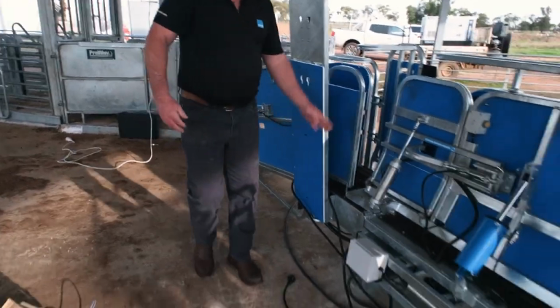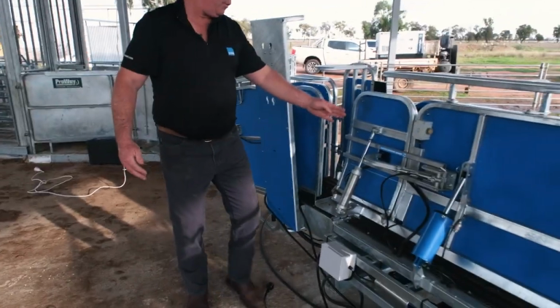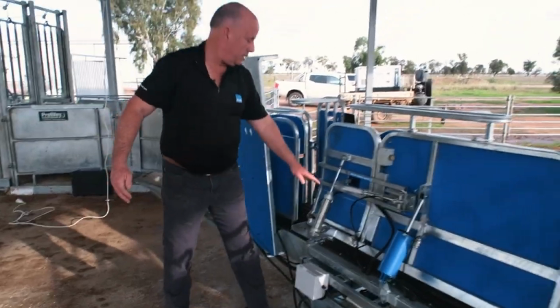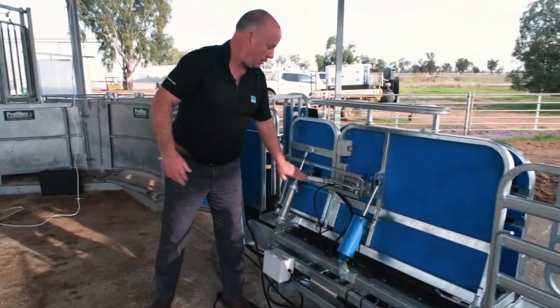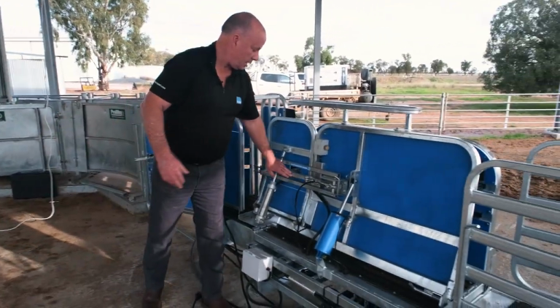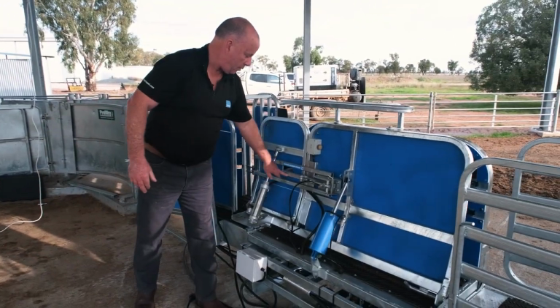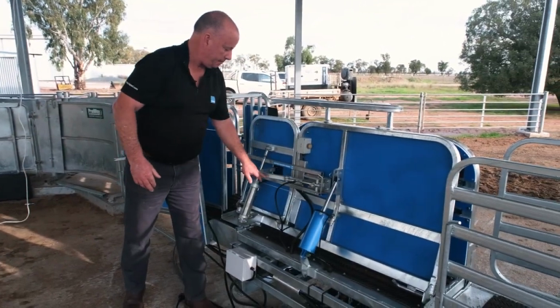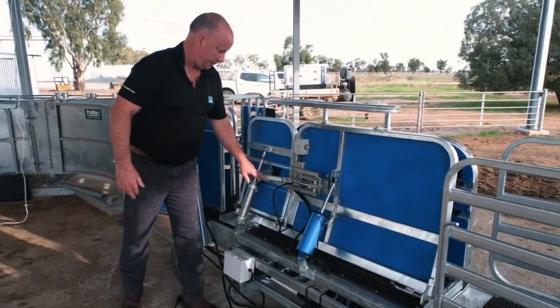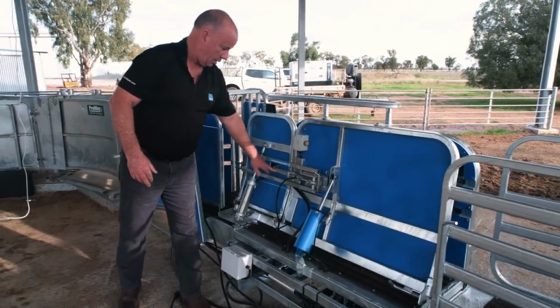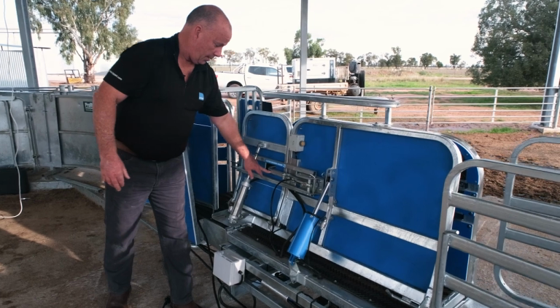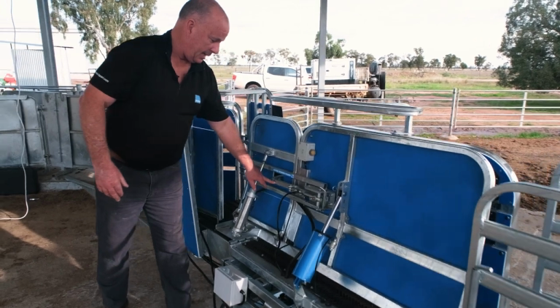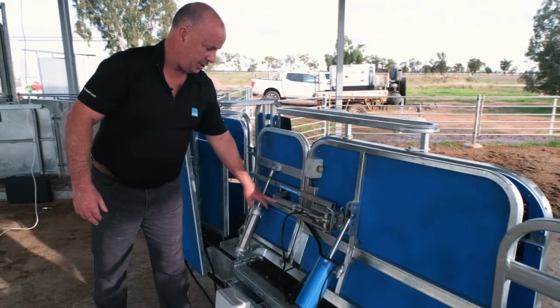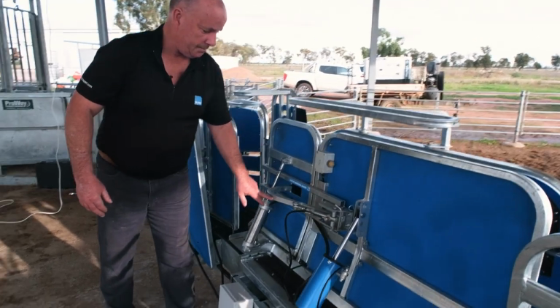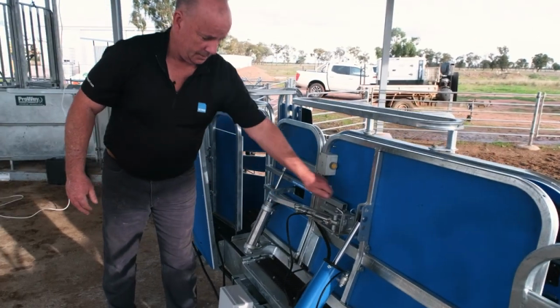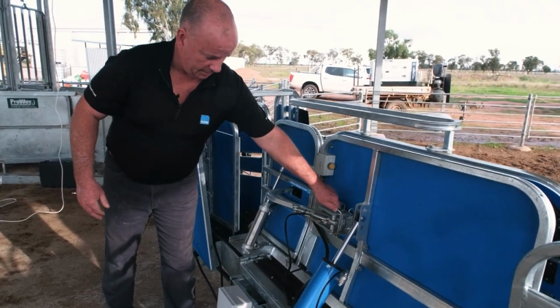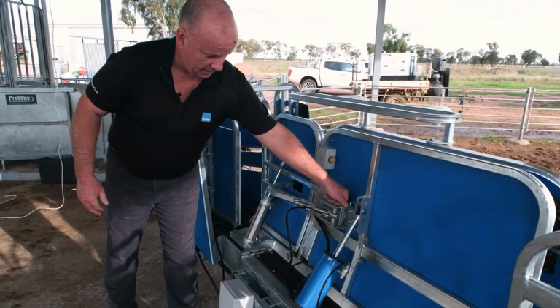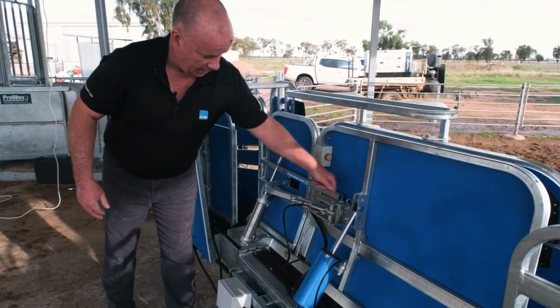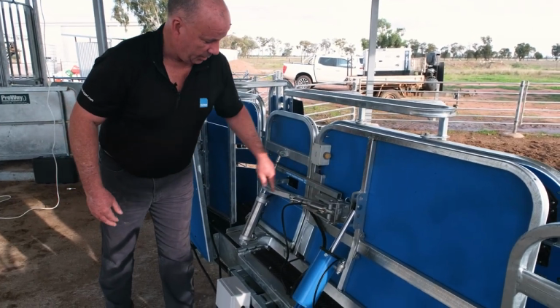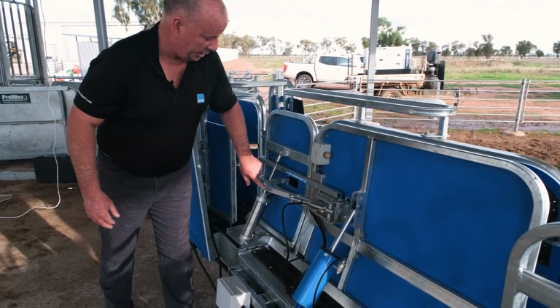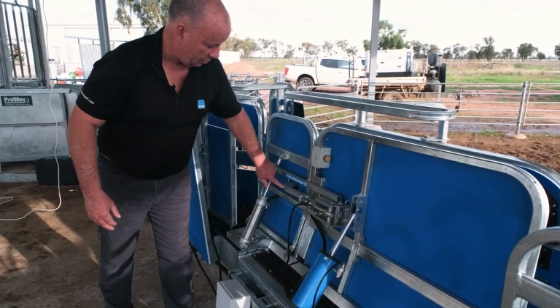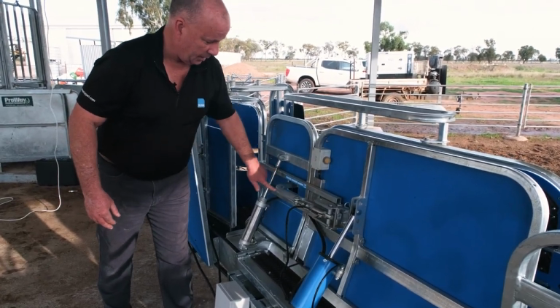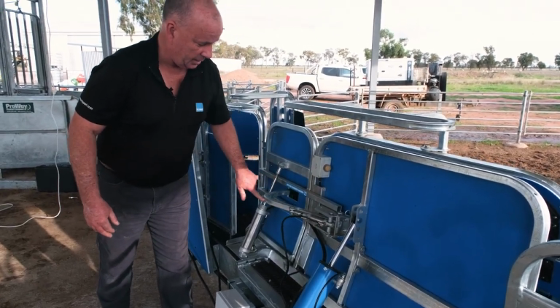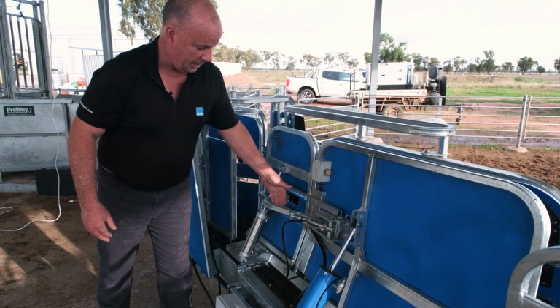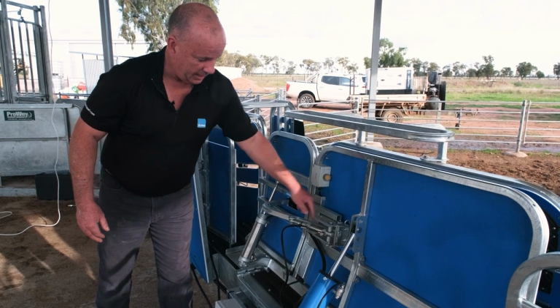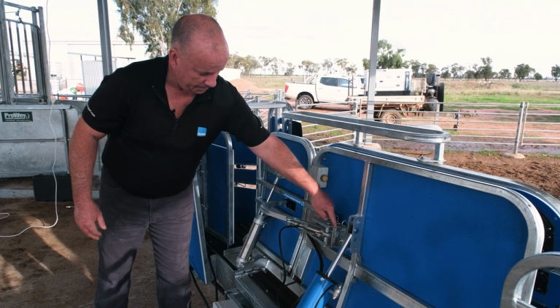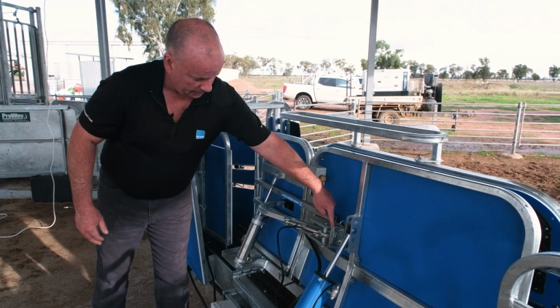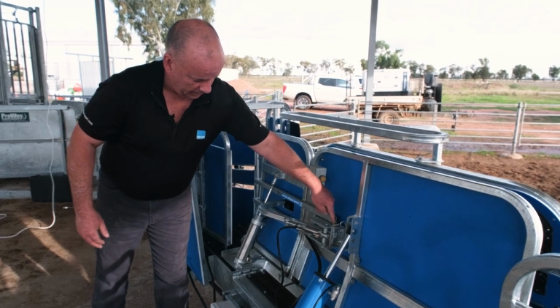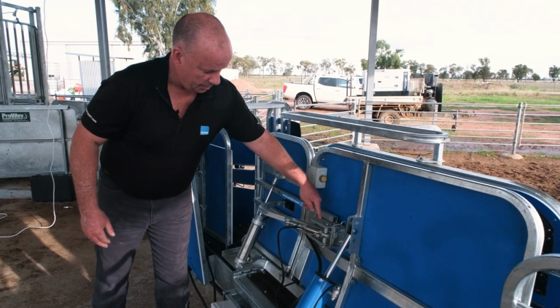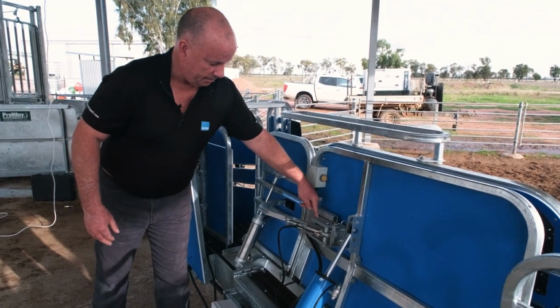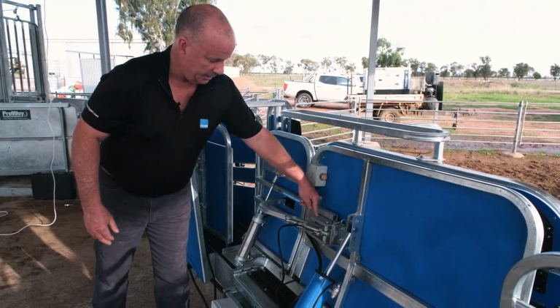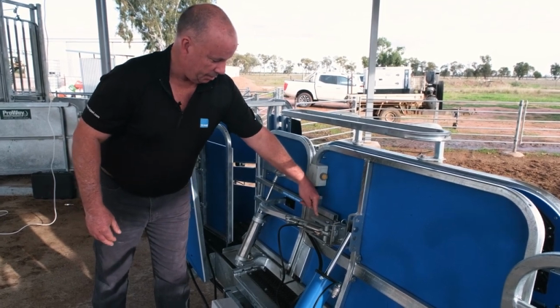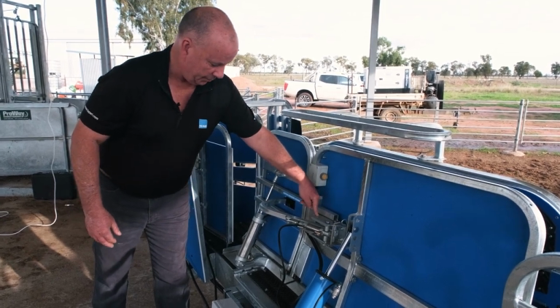Going forward, we also have an anti-backing hook on our main catch section. Same thing — if we were crutching or anything and we need to pin that hook out, we can just remove that pin and put it up the front.